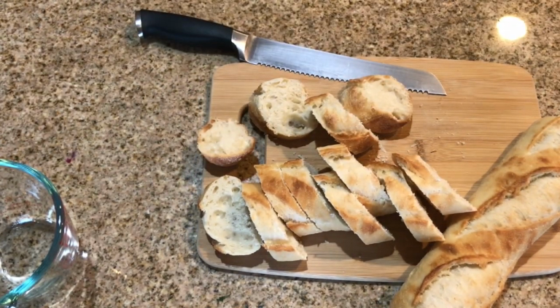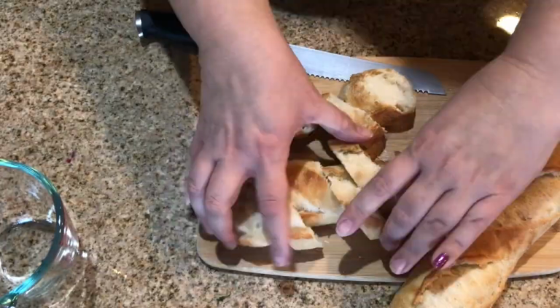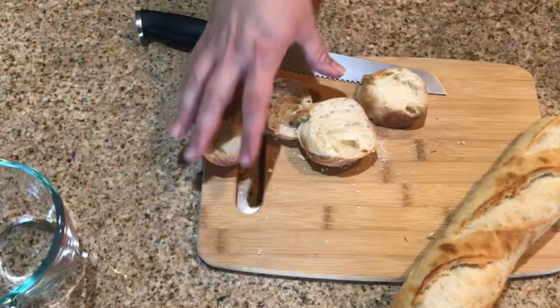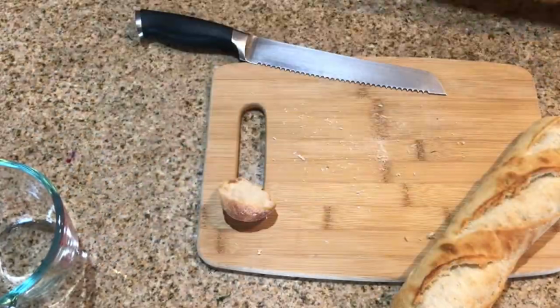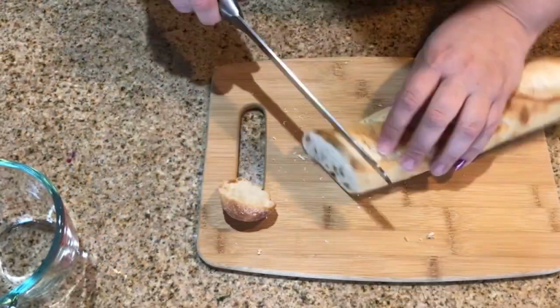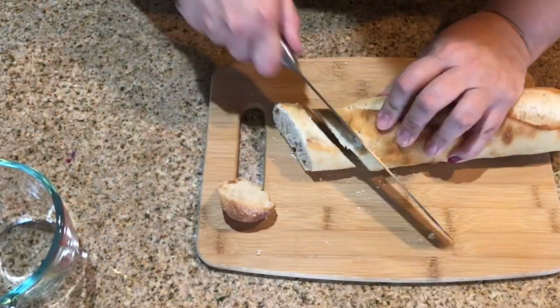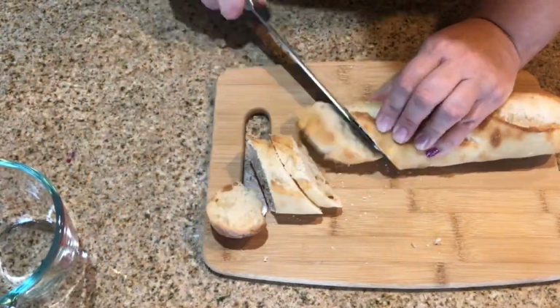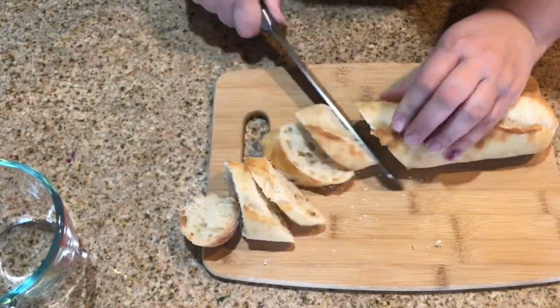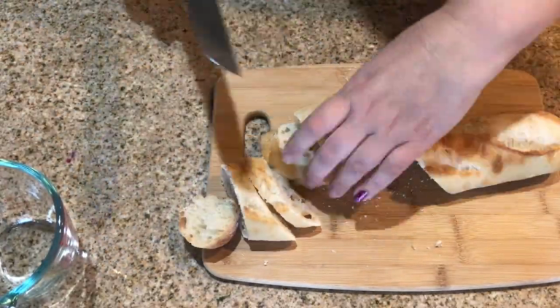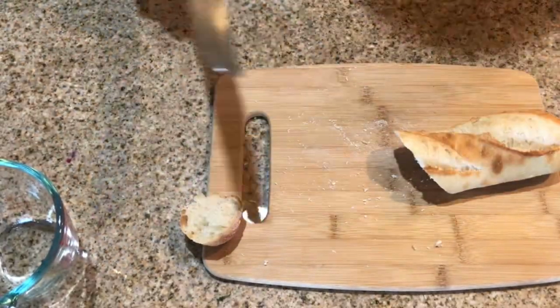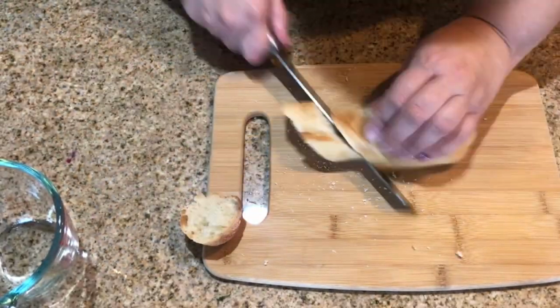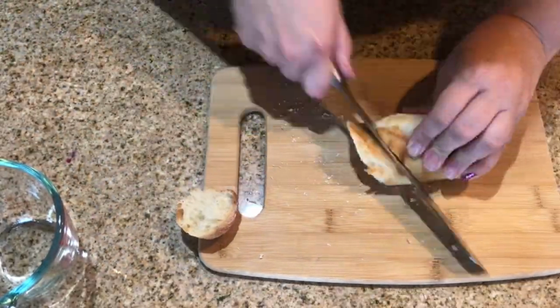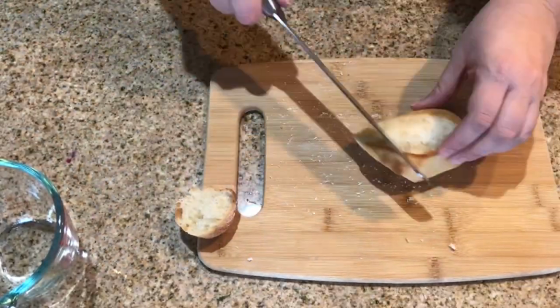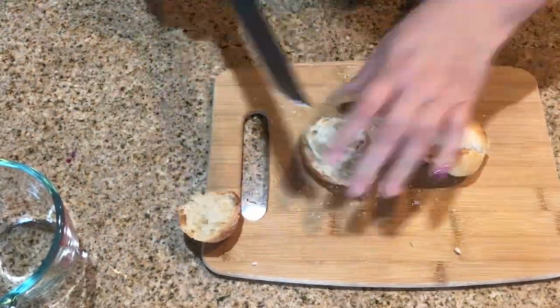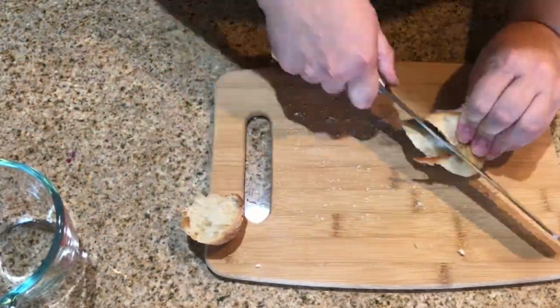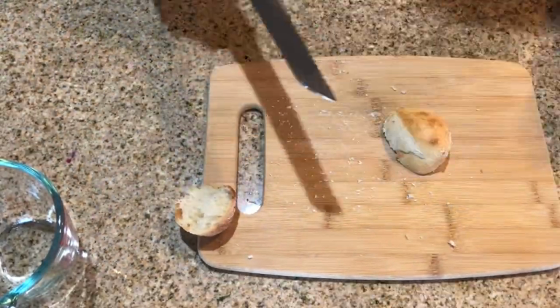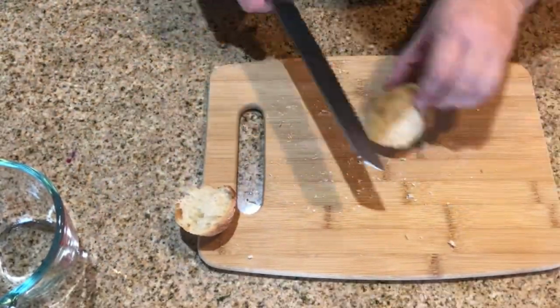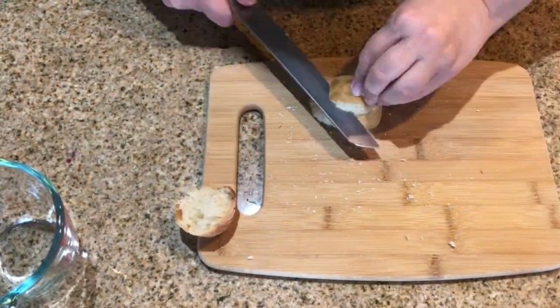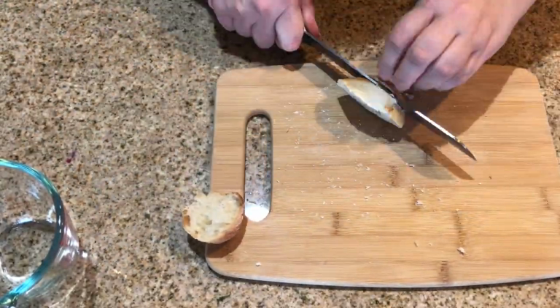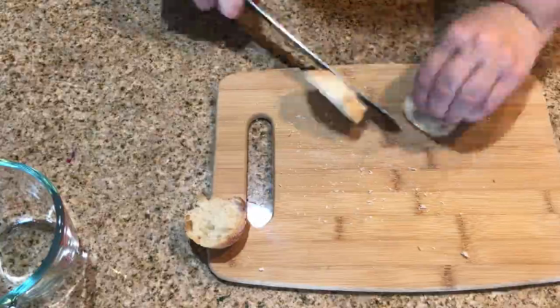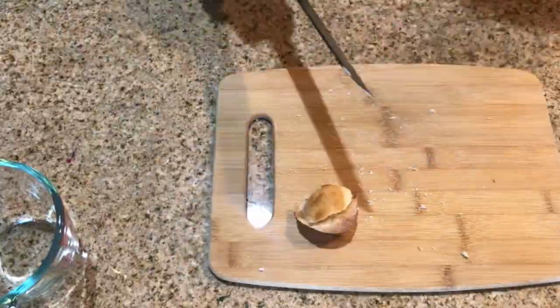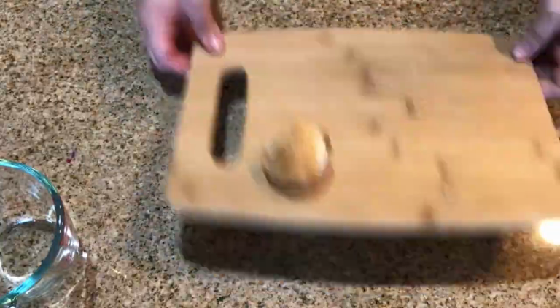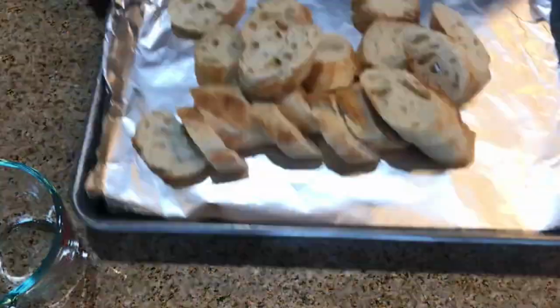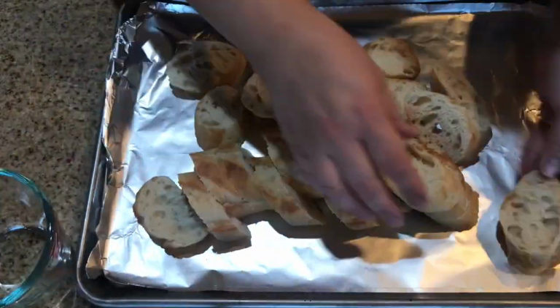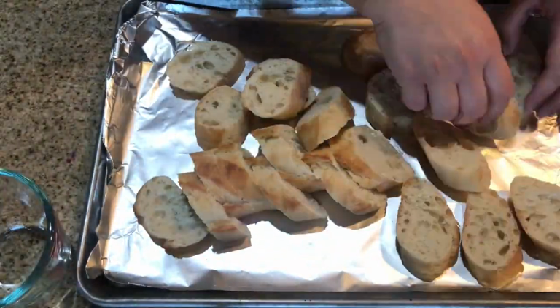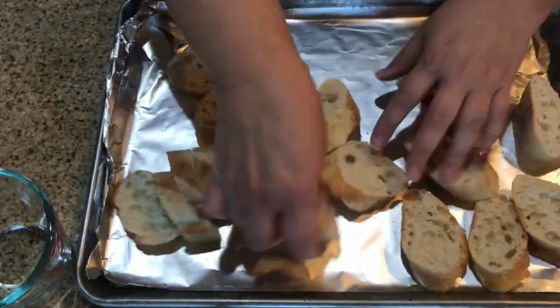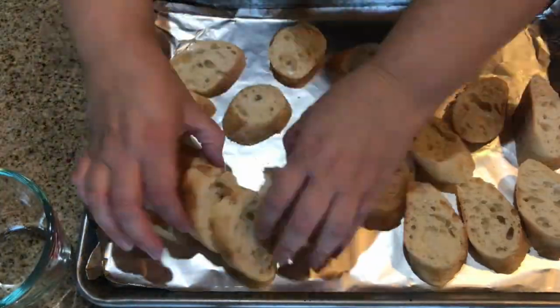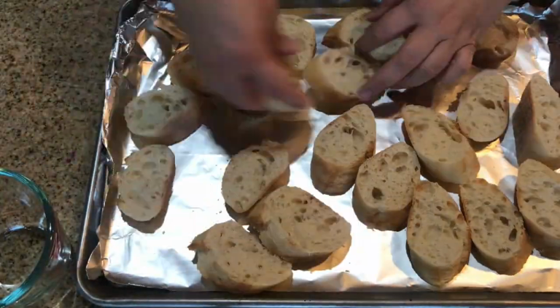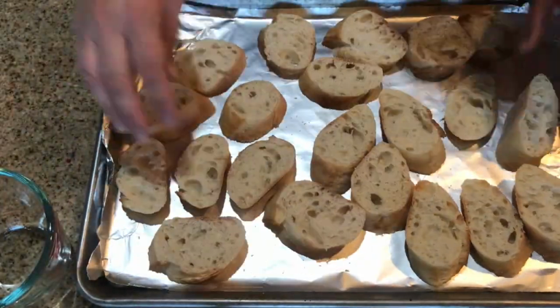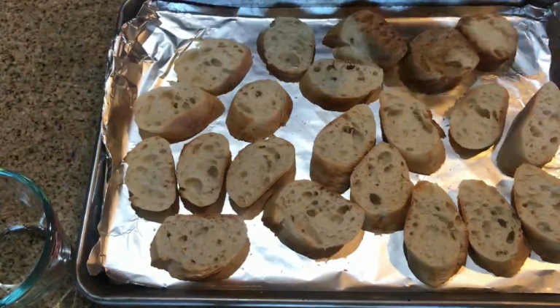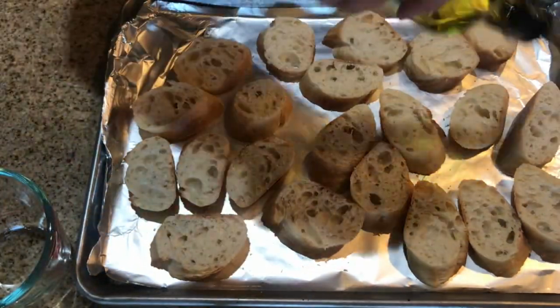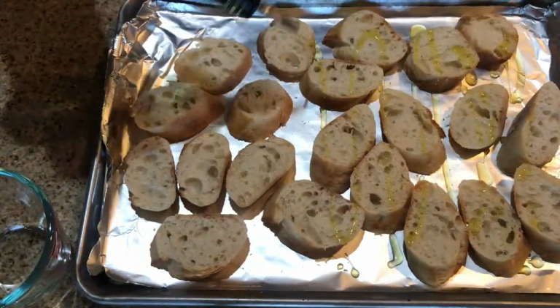Then we're going to lay out the bread onto a baking sheet and drizzle olive oil on it. We're going to put it in a 400 degree oven for about 15 minutes until they're toasted.